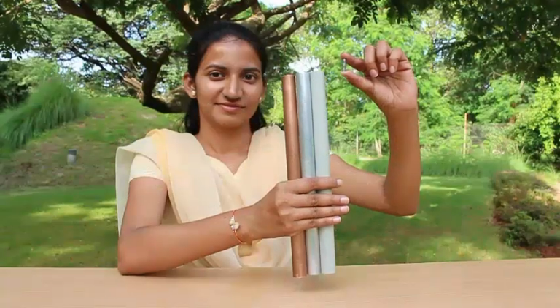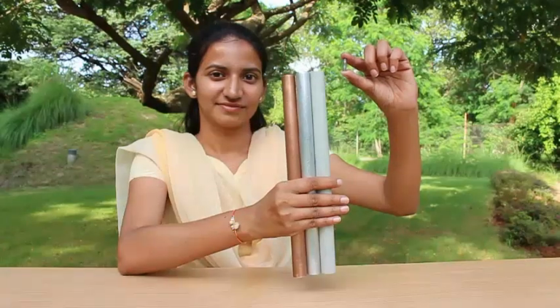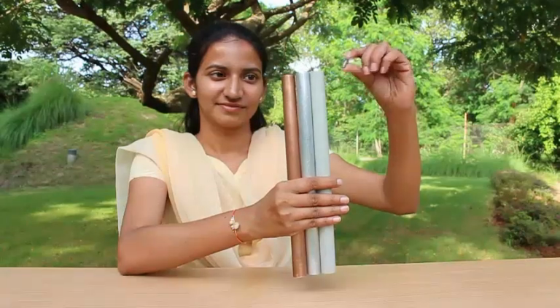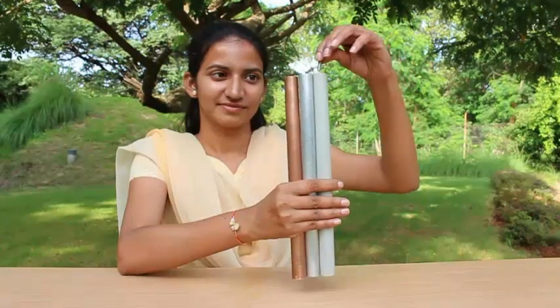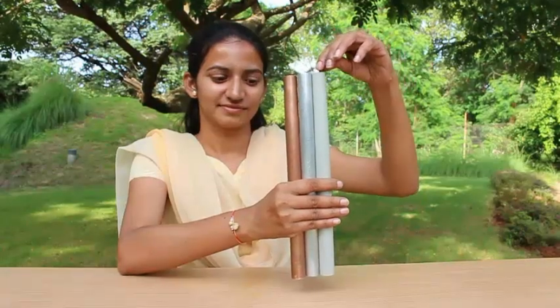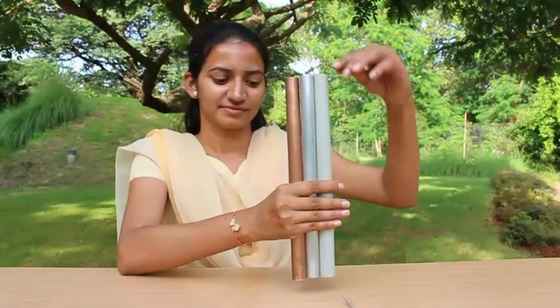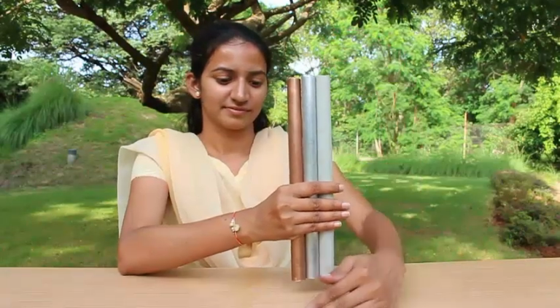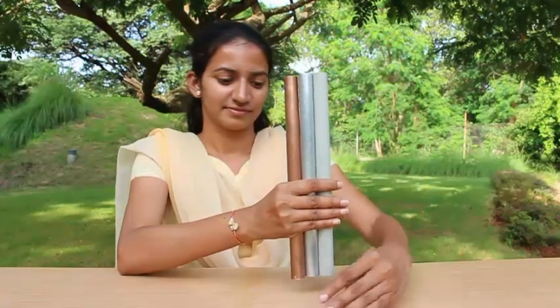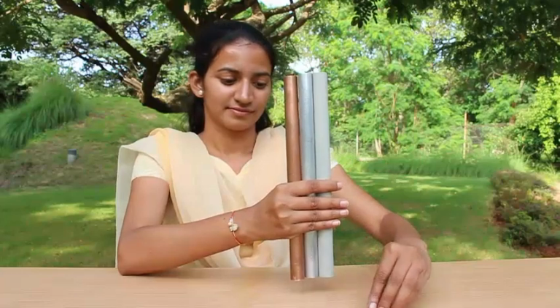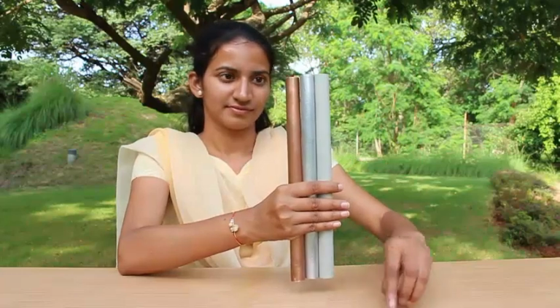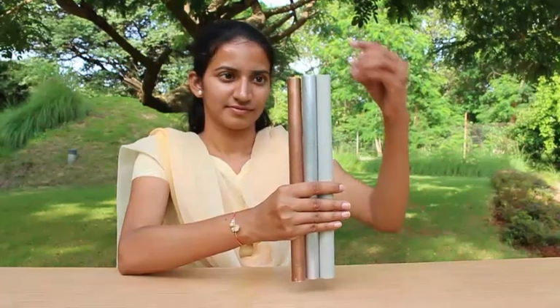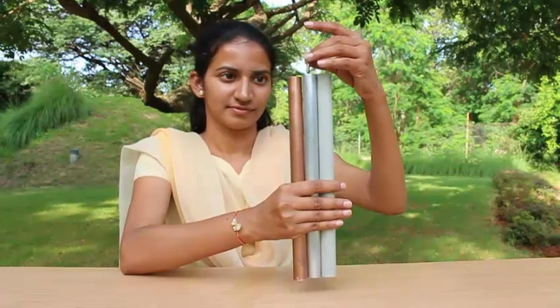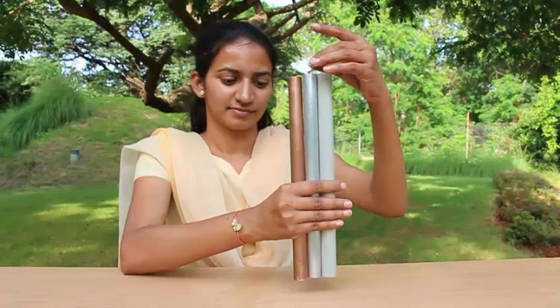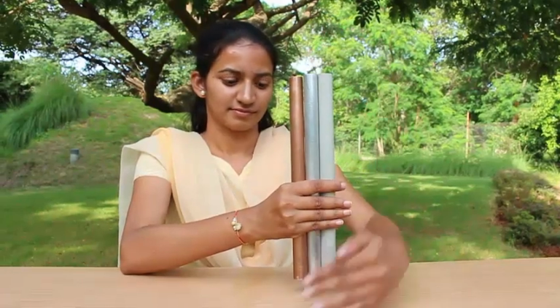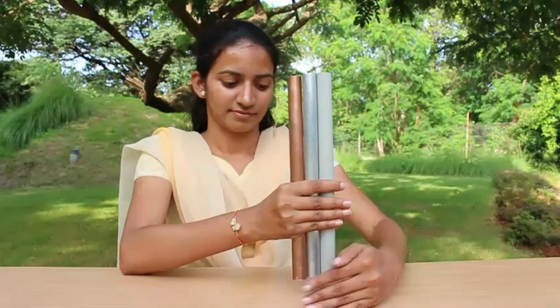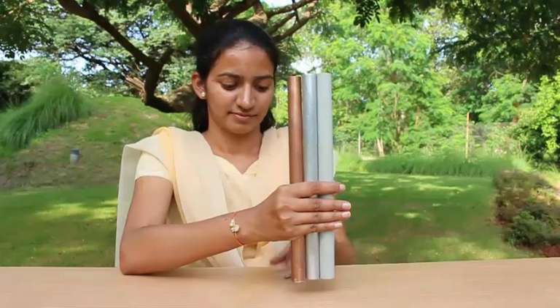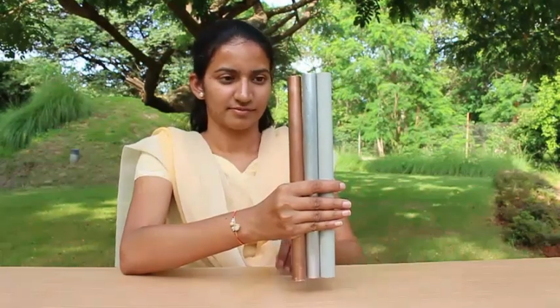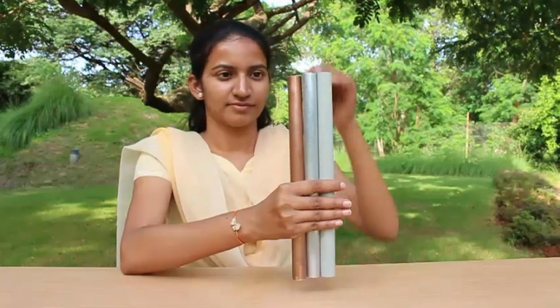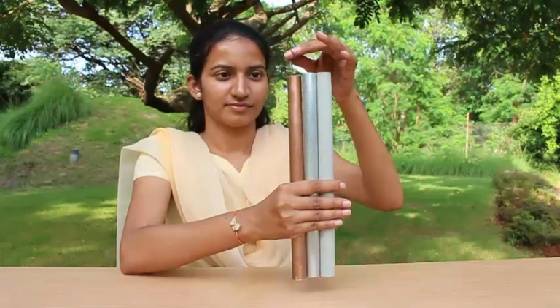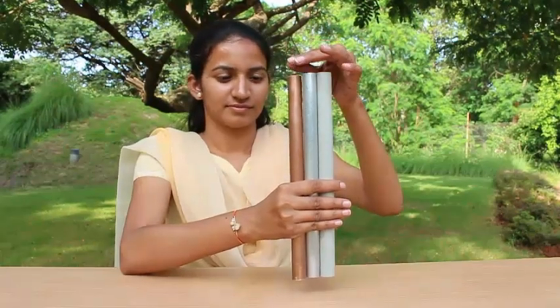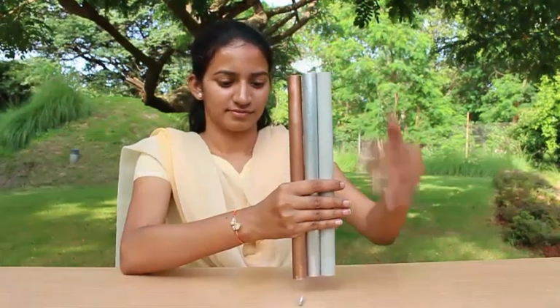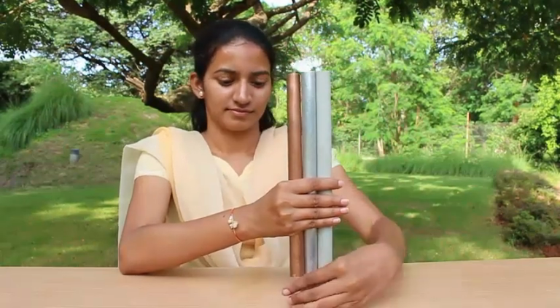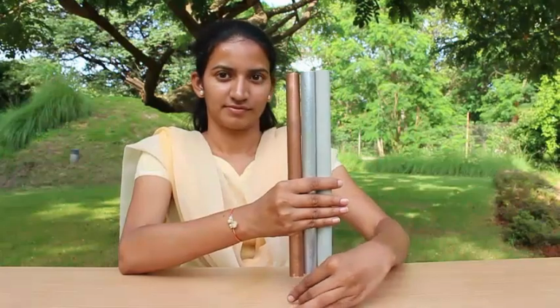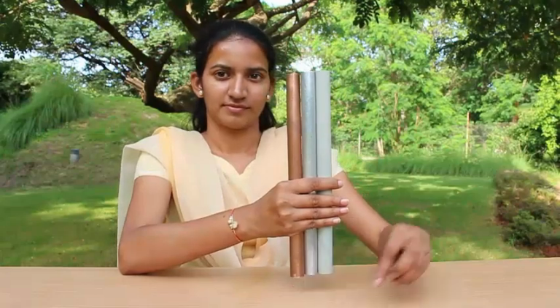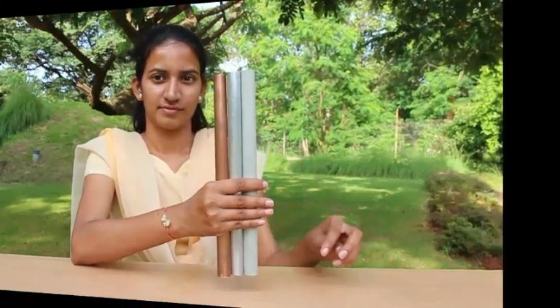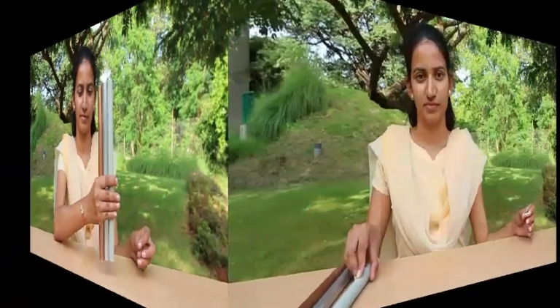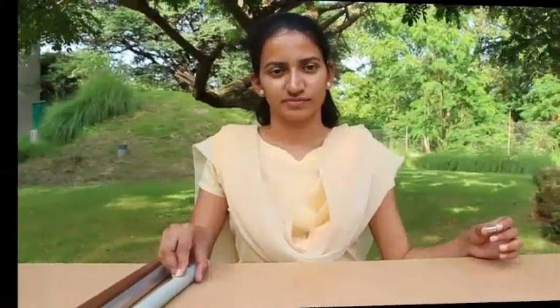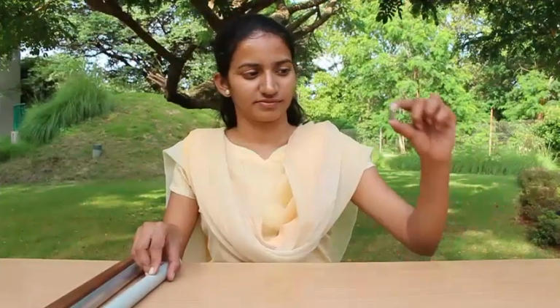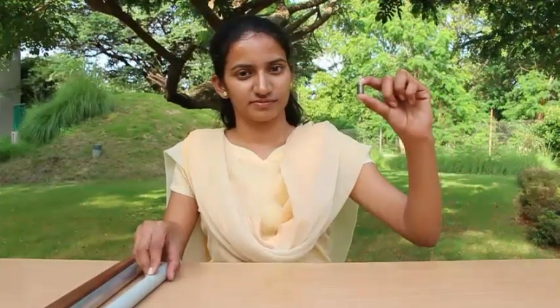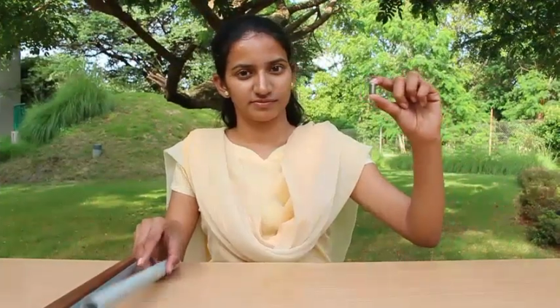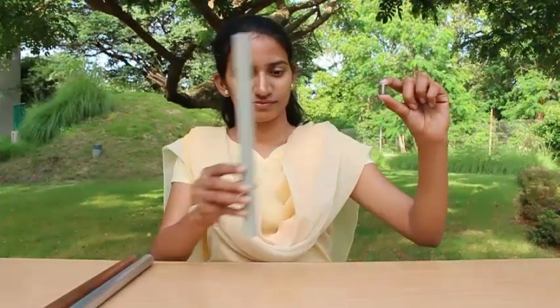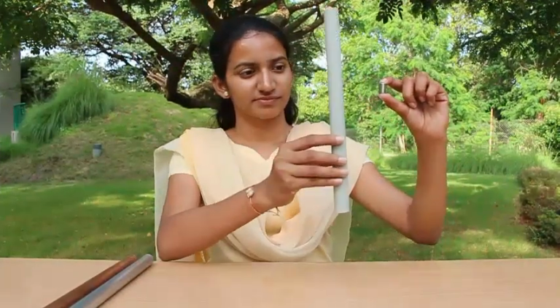Now first take the steel screw and put it in all three pipes one by one — it will come down at the same speed. It will just fall like a piece of rock.